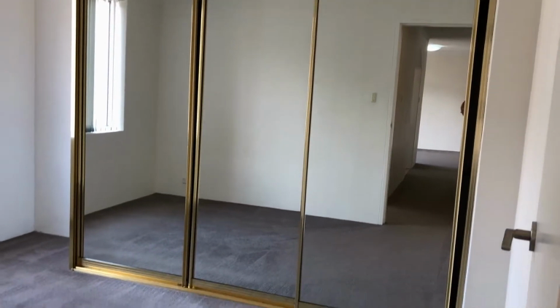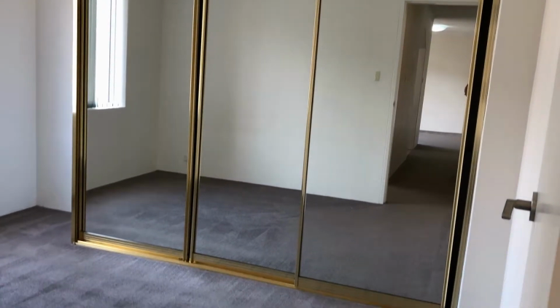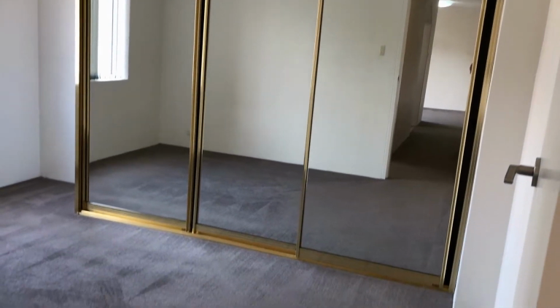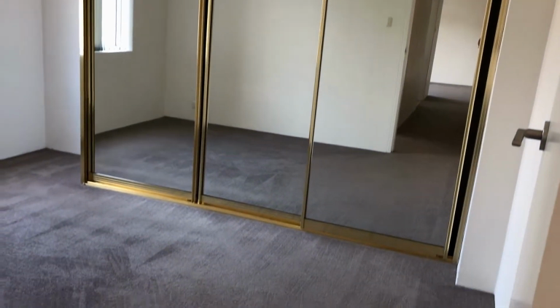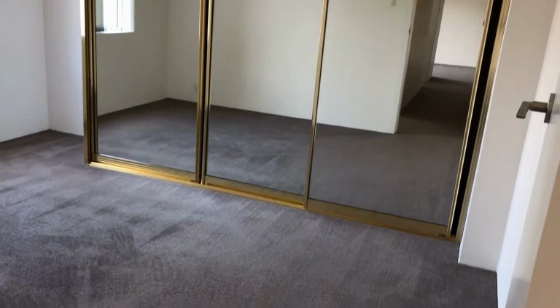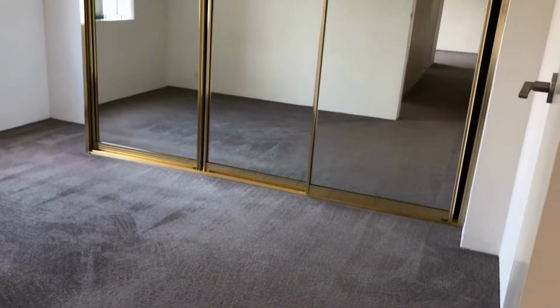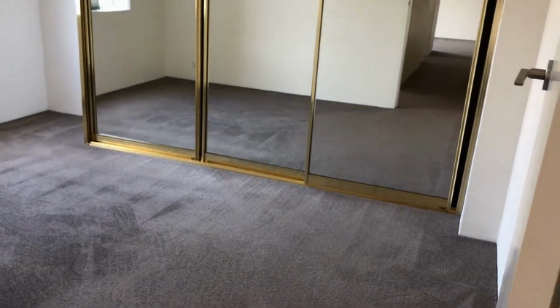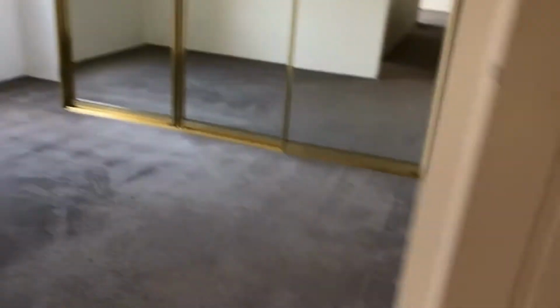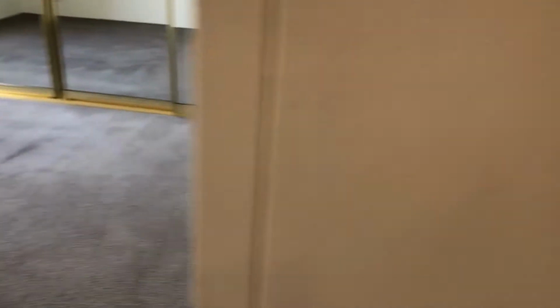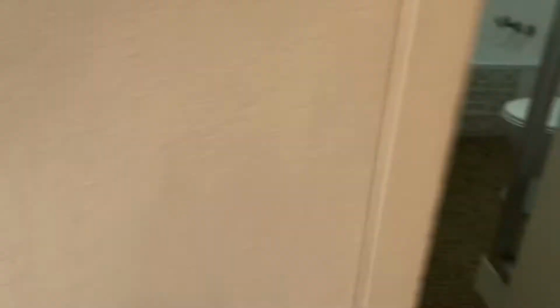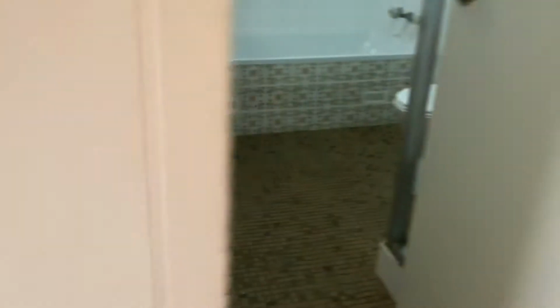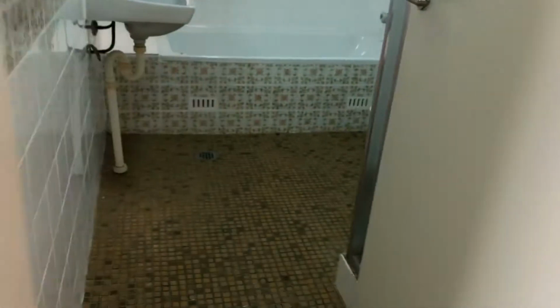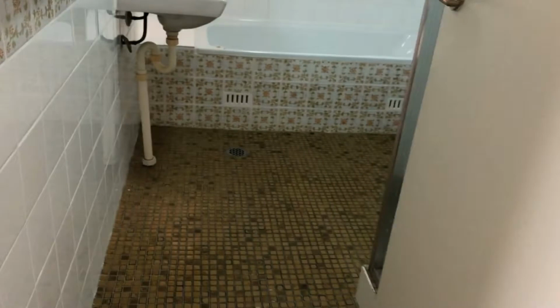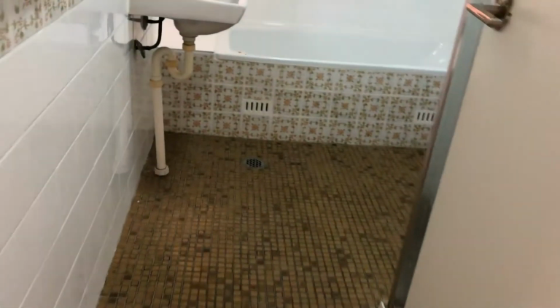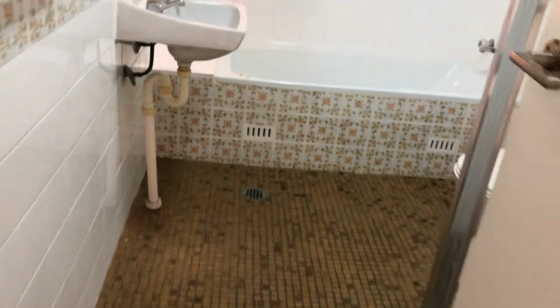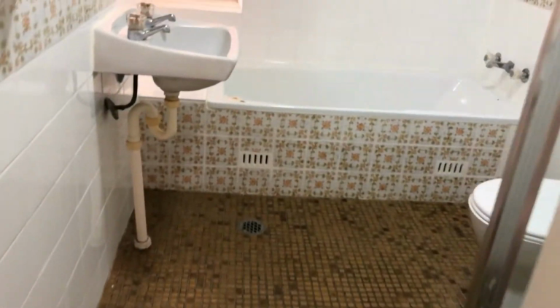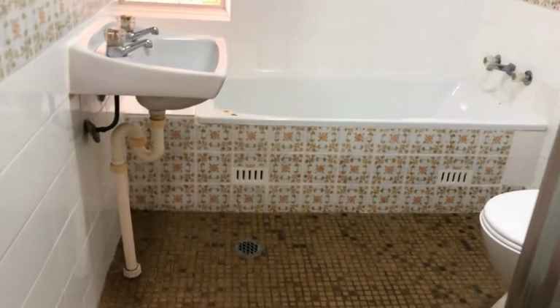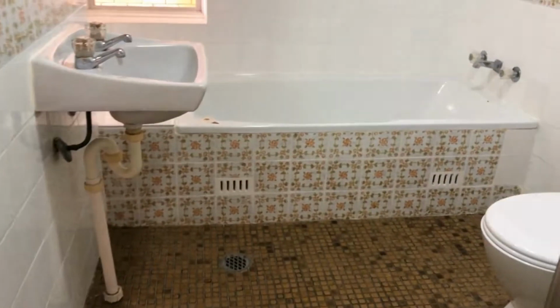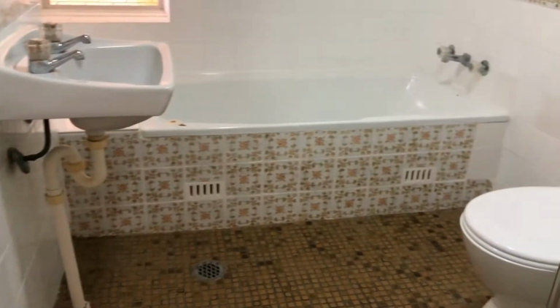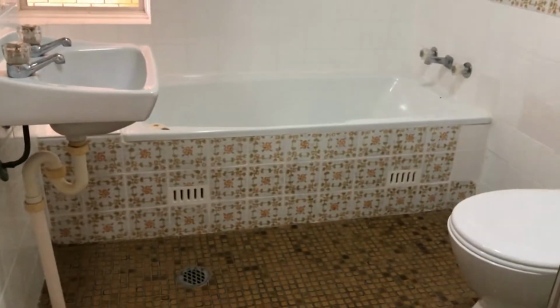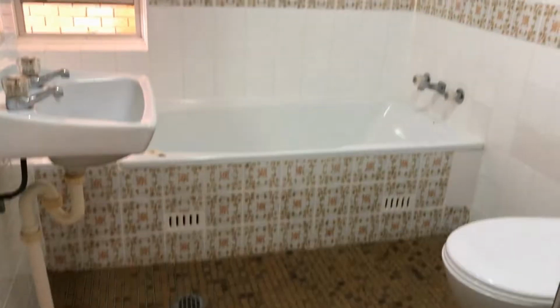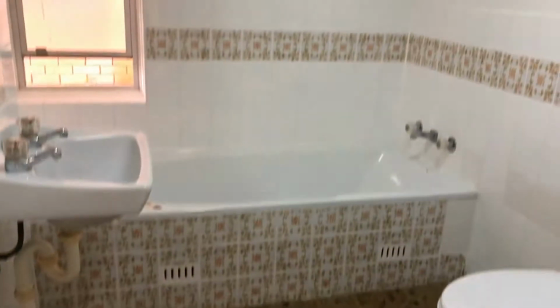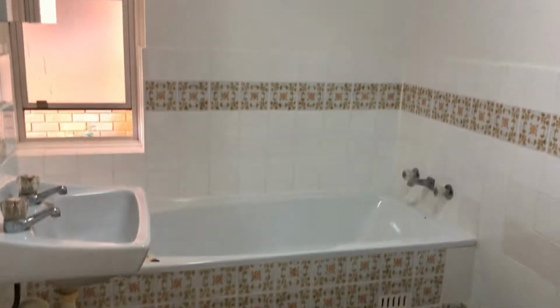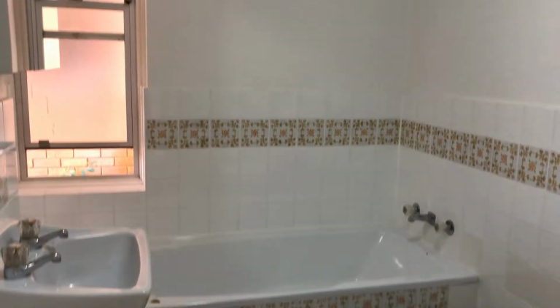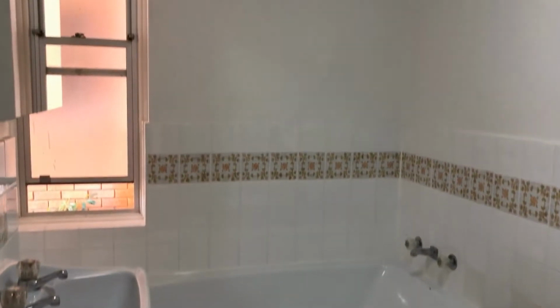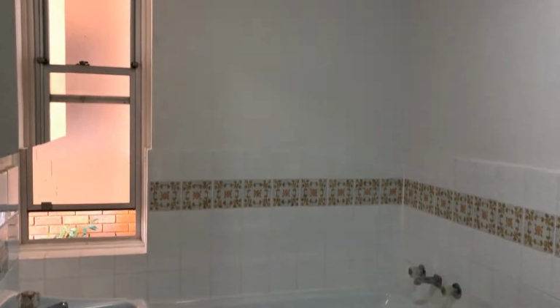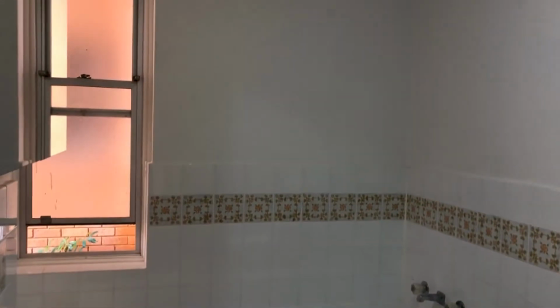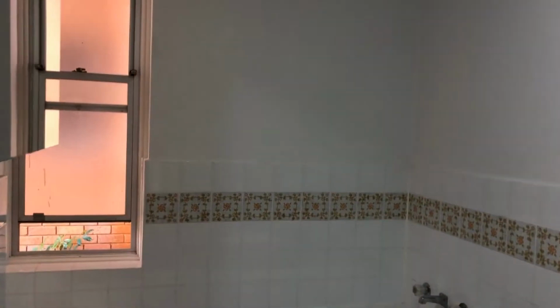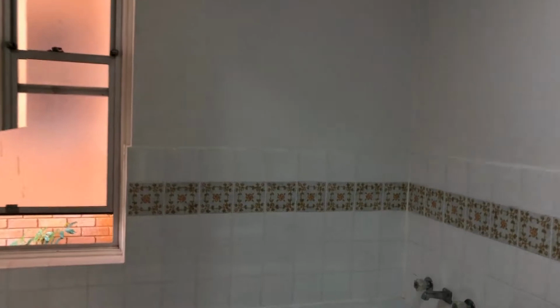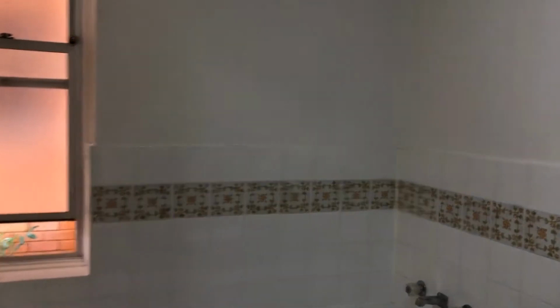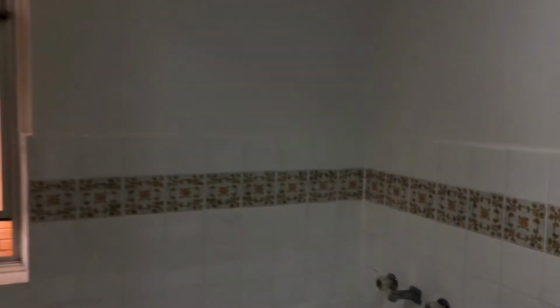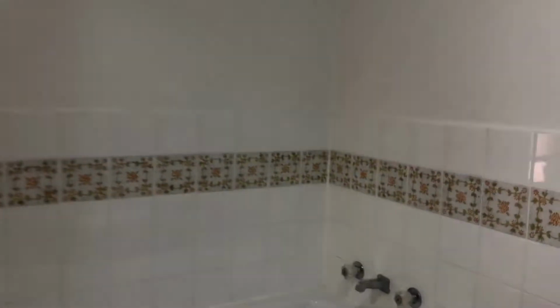The main bedroom is well-sized enough to fit a queen bed. Just off to the side we have a bathroom with a separate bath and shower — perfect for relaxing after a hard day's work.